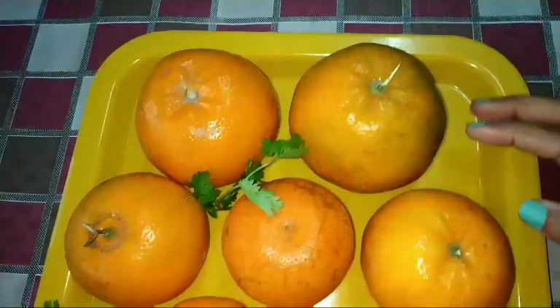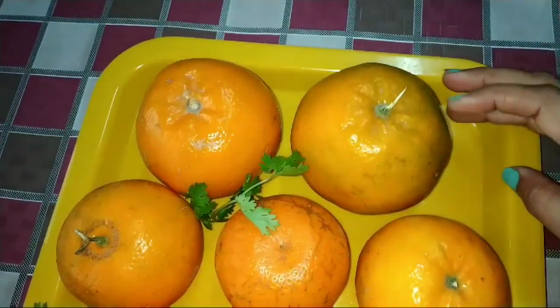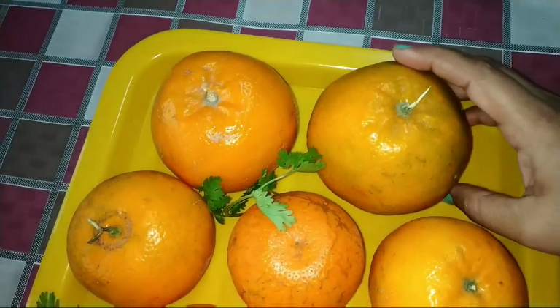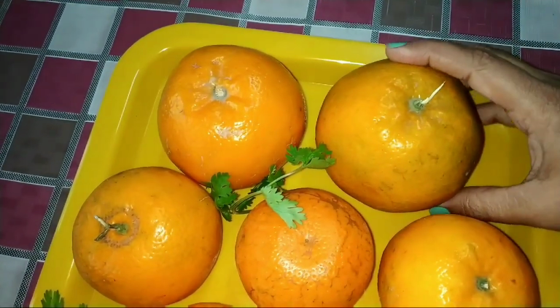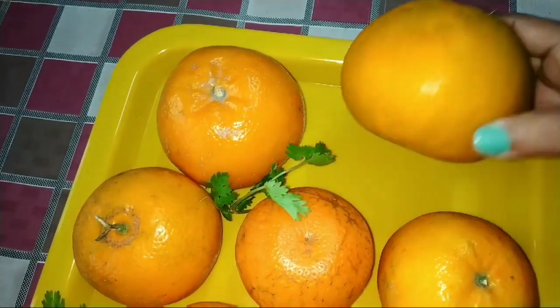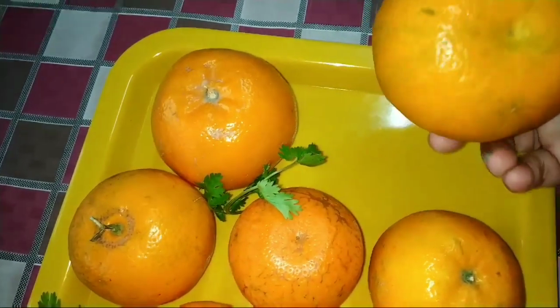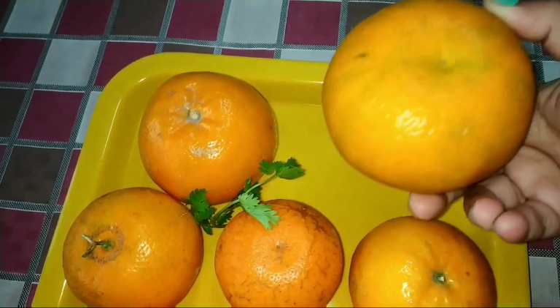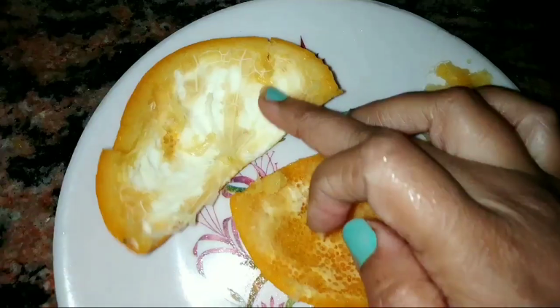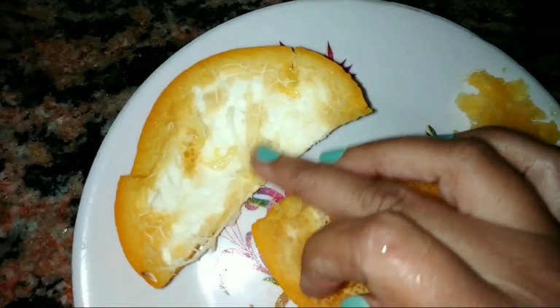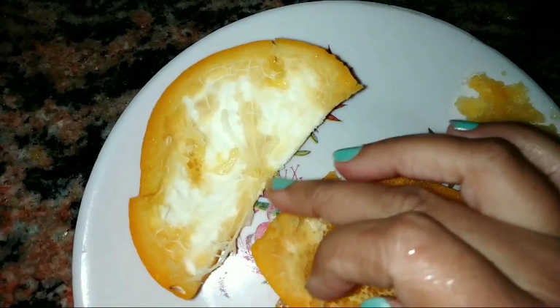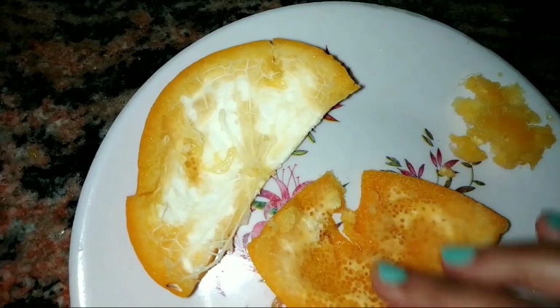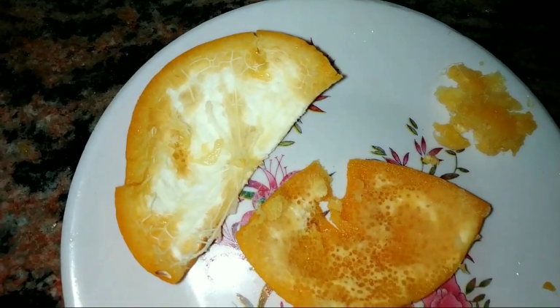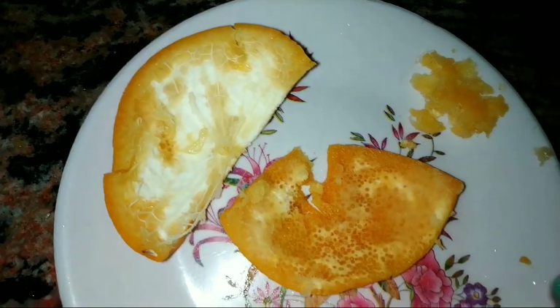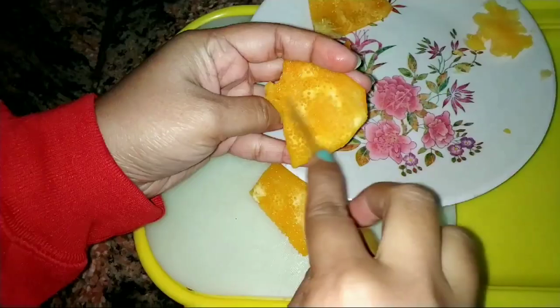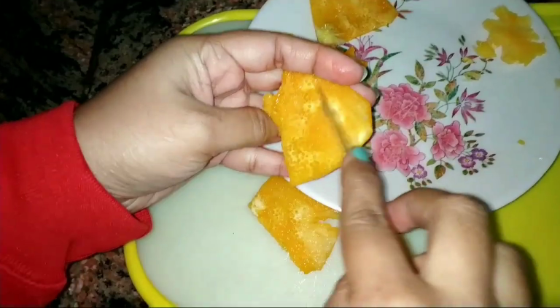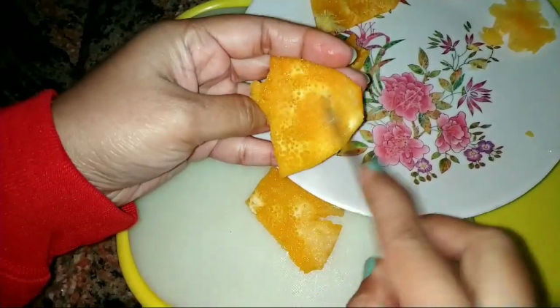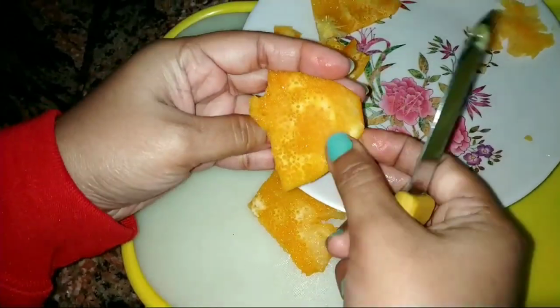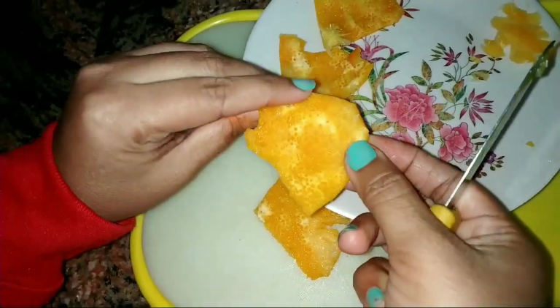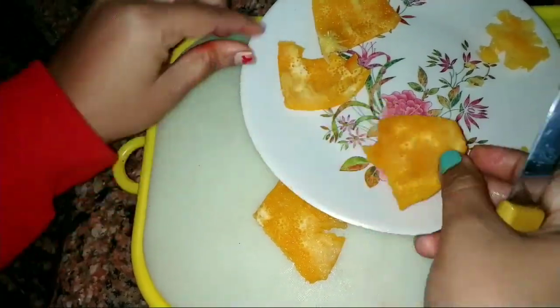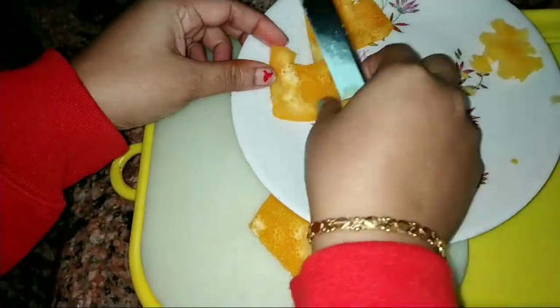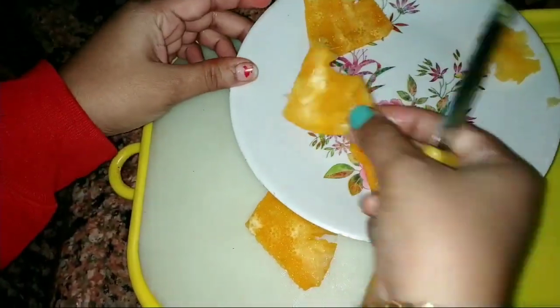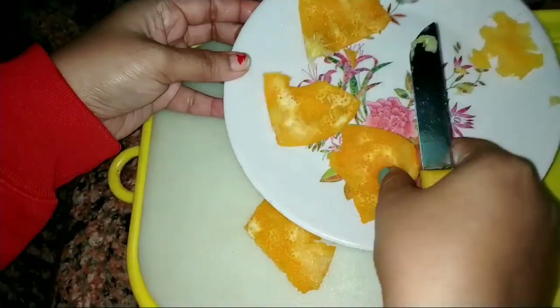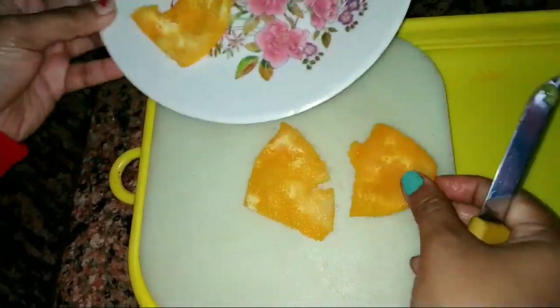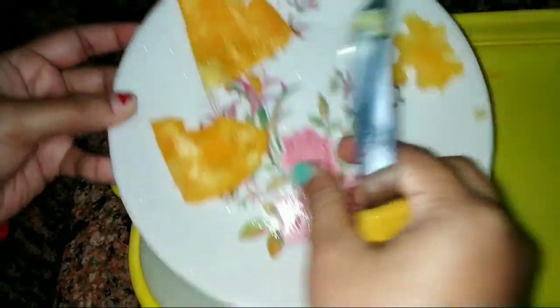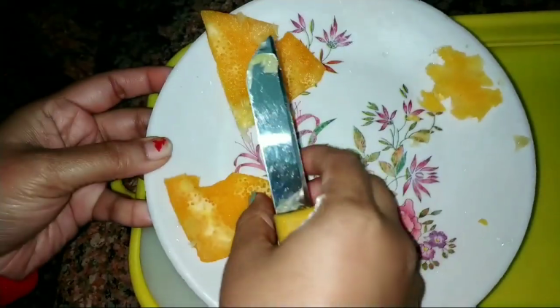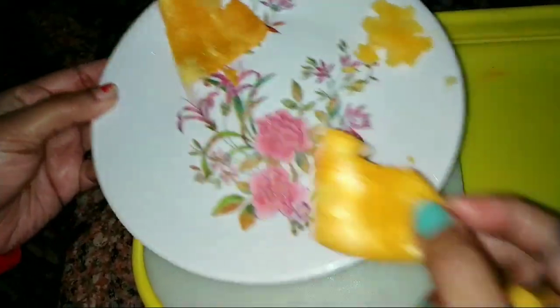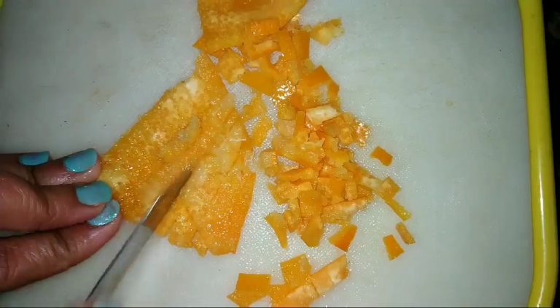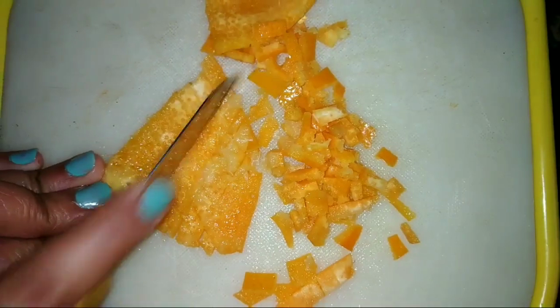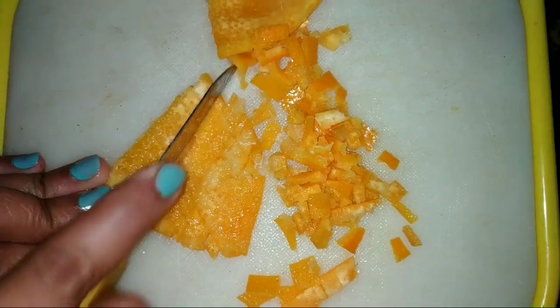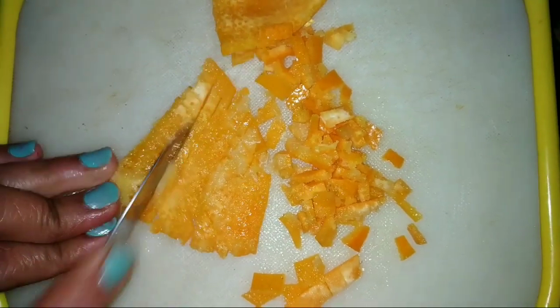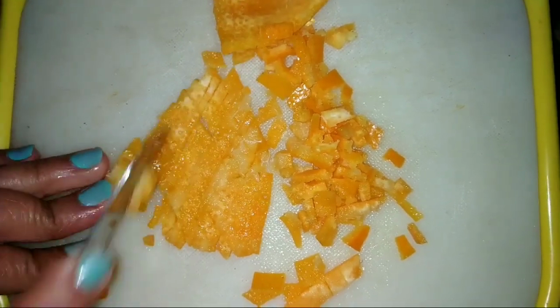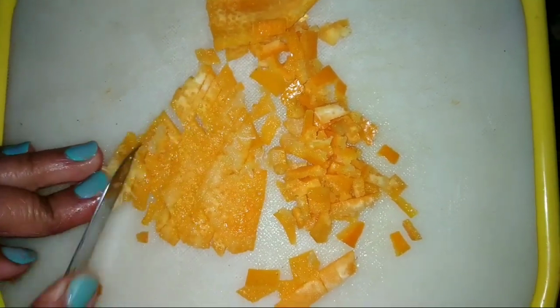We start the recipe by taking one orange peel. We'll be removing the white portion from the orange peel in this manner, and then we slice the peels into small pieces.